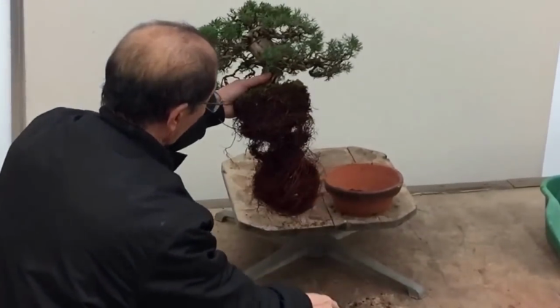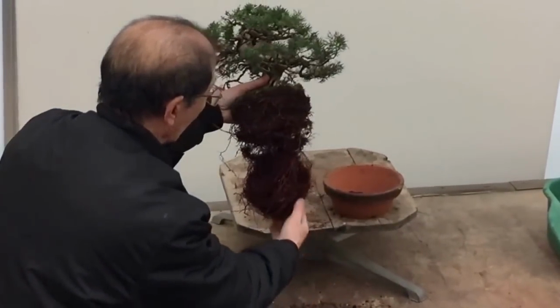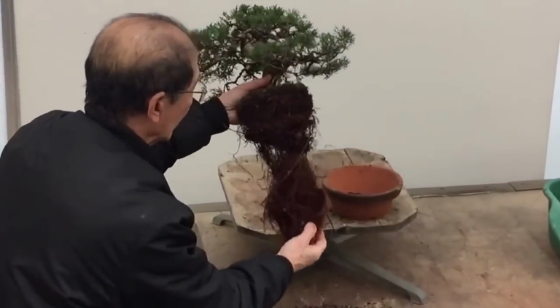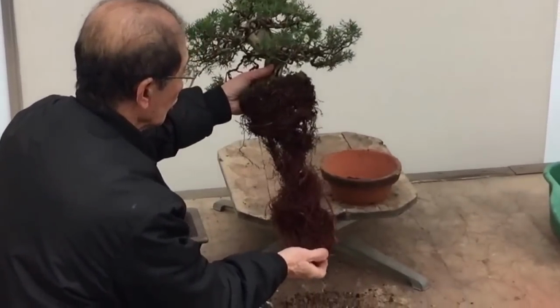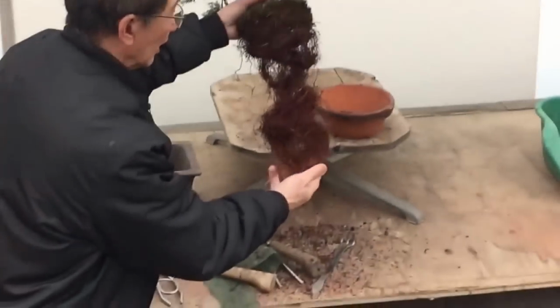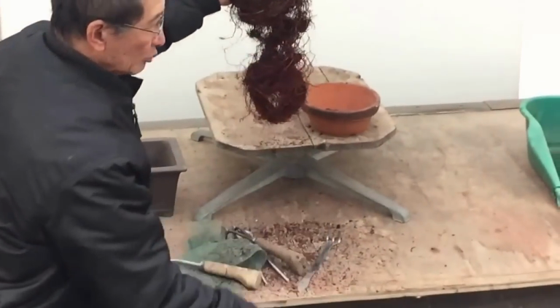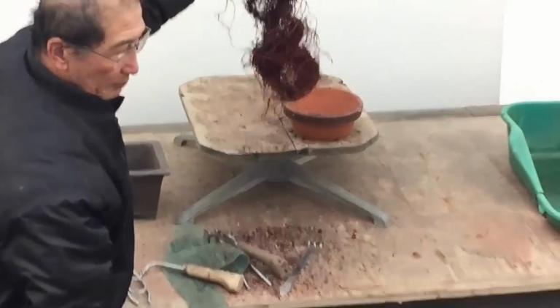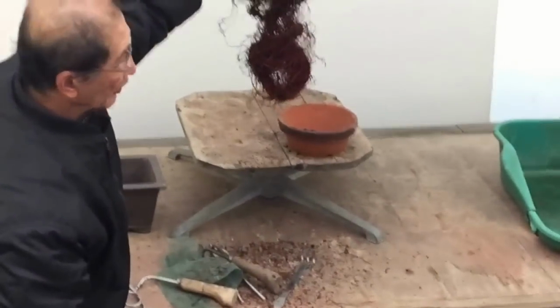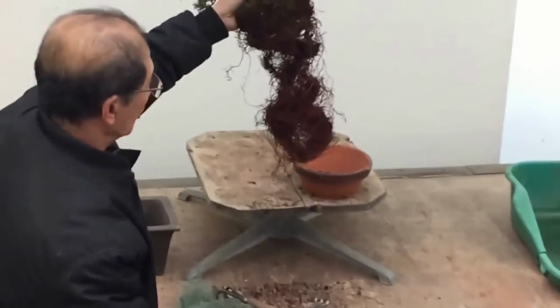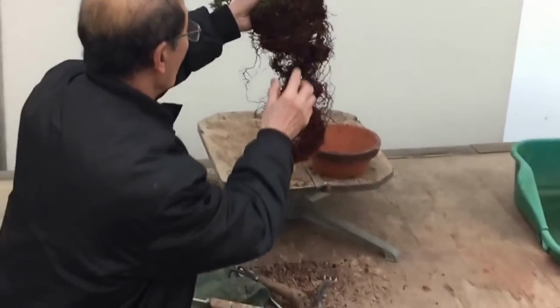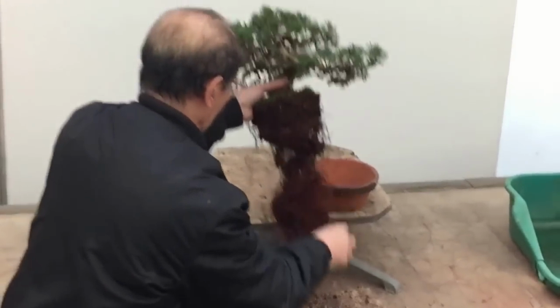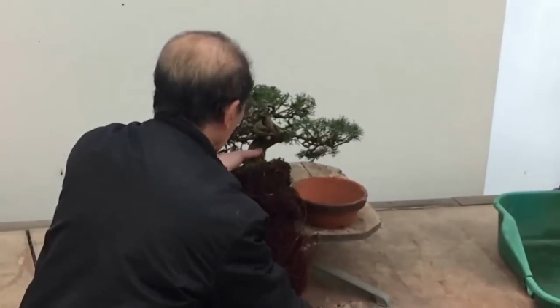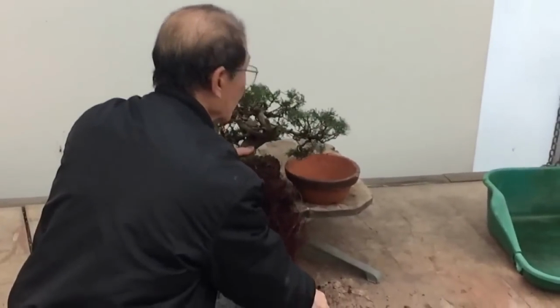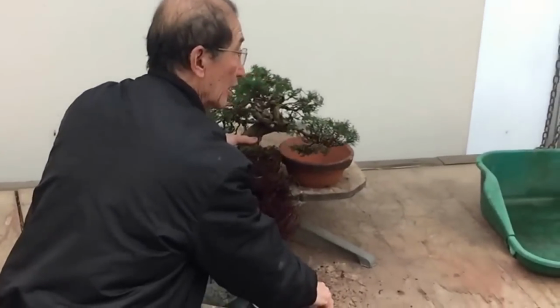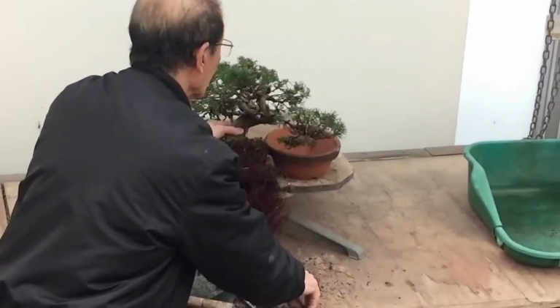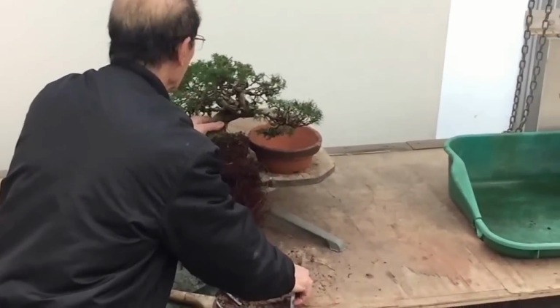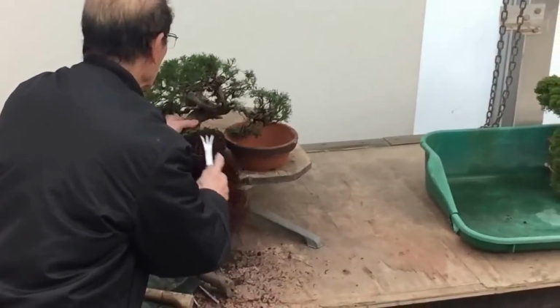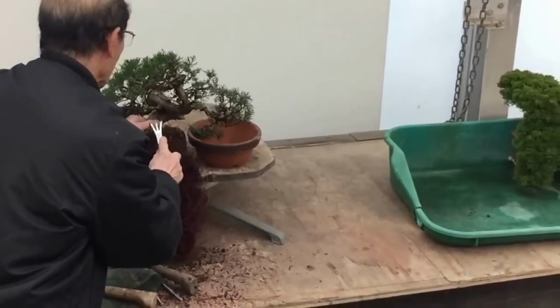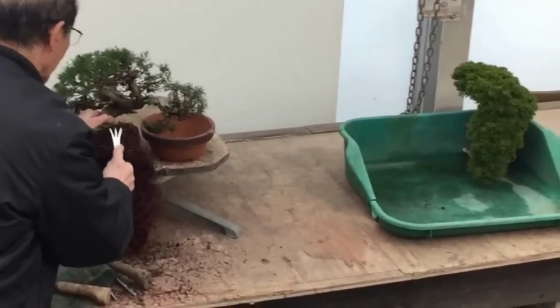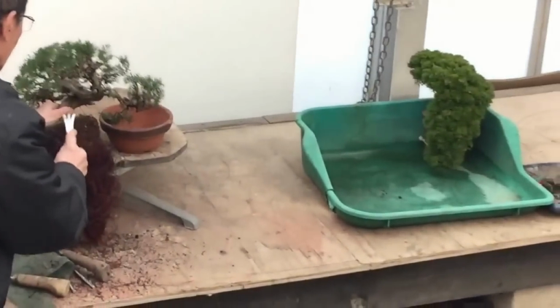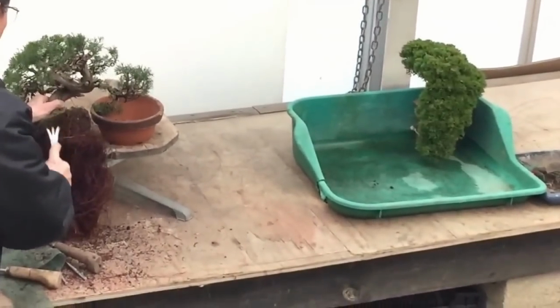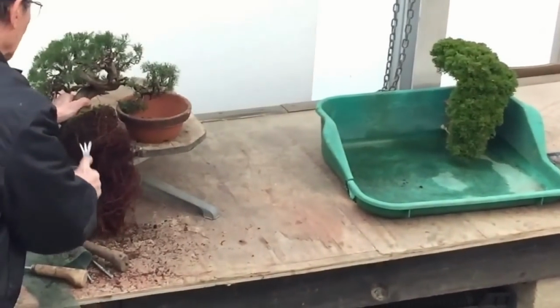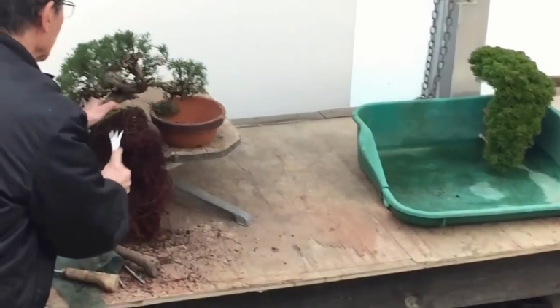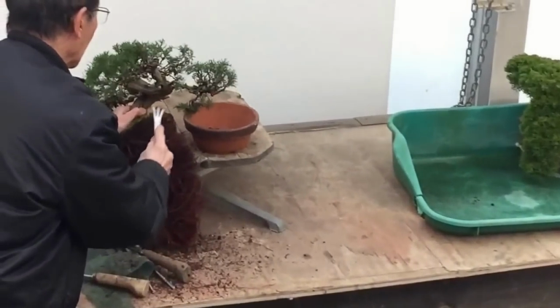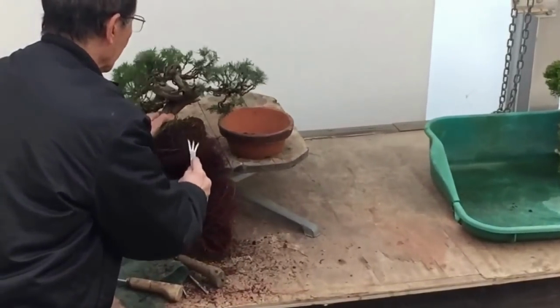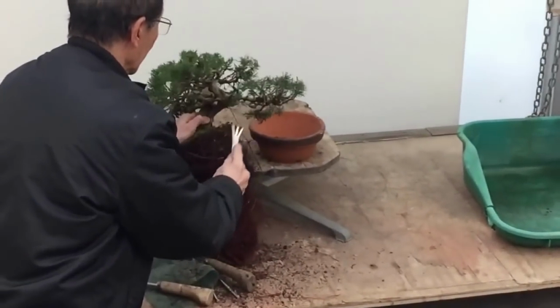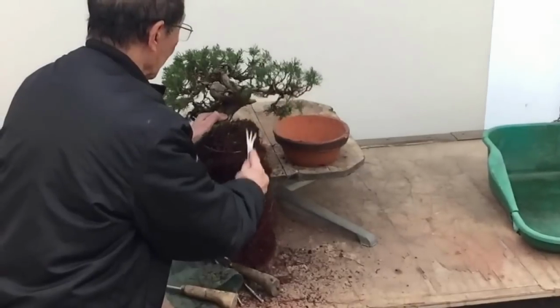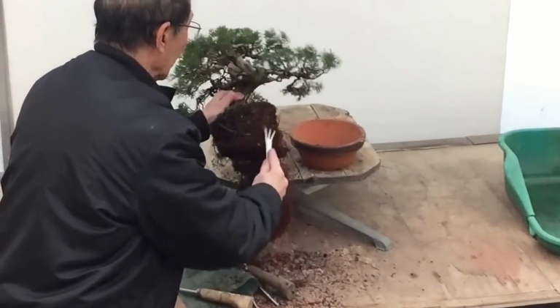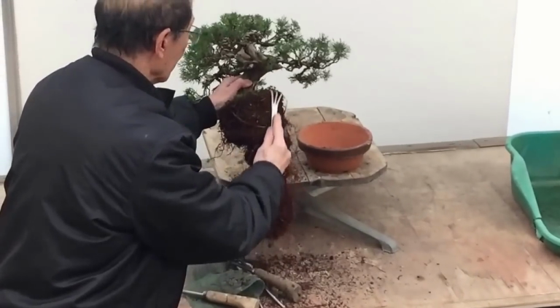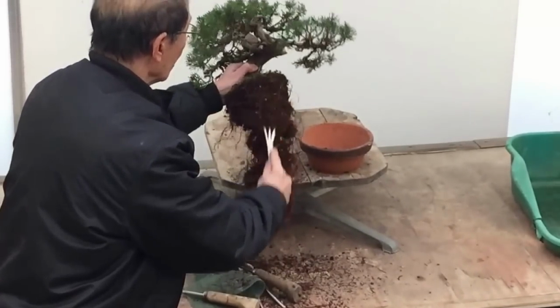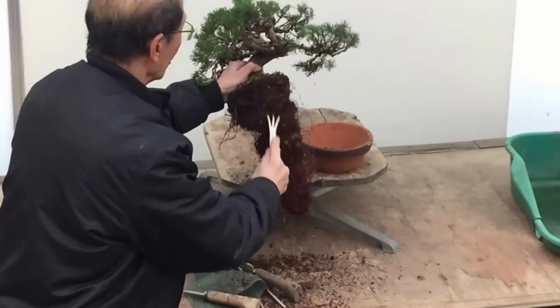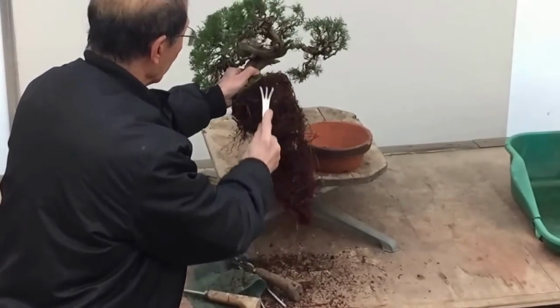I once had a juniper that had roots about five foot long. It hadn't been done for 17 years, but it was still alive — though it was not in good health.